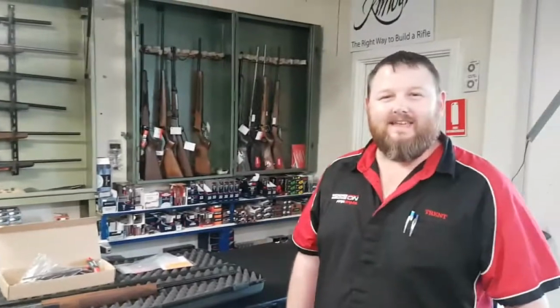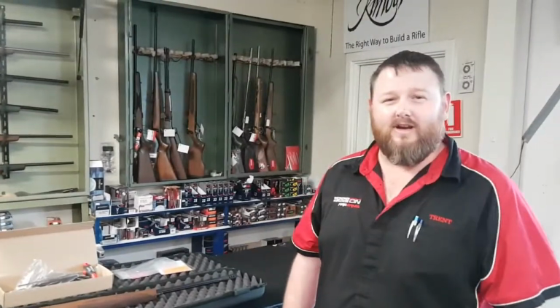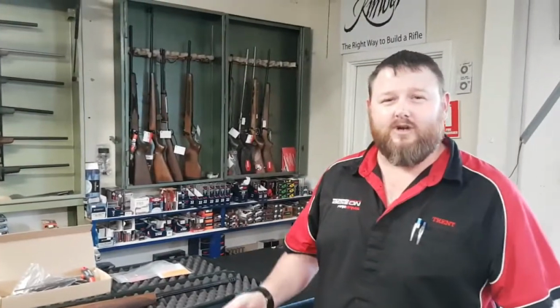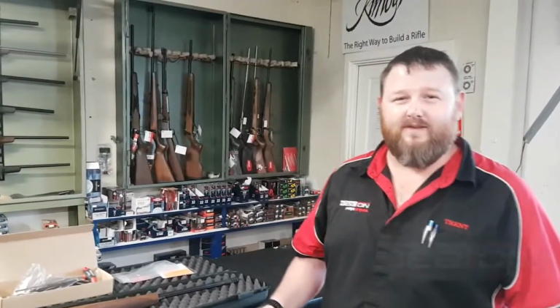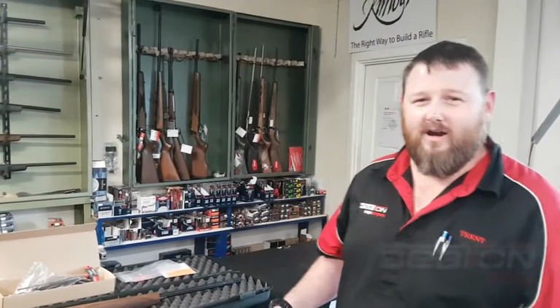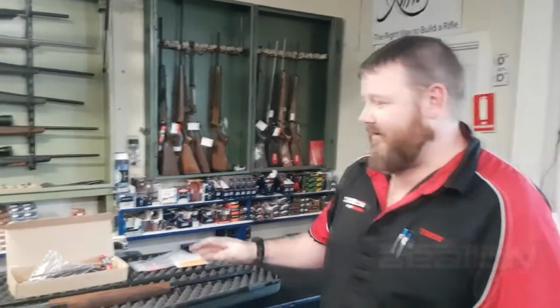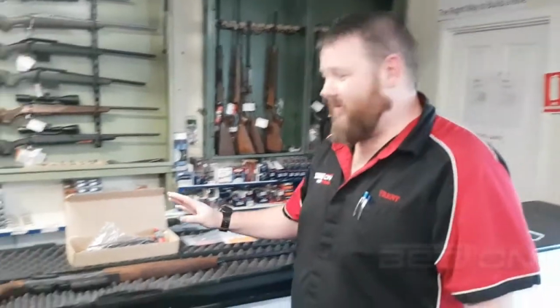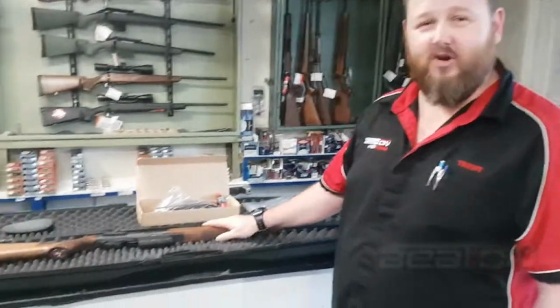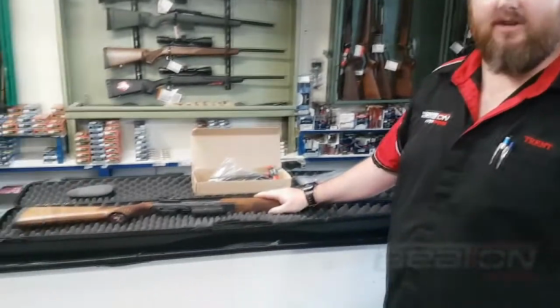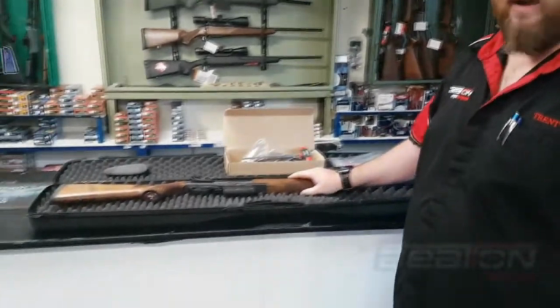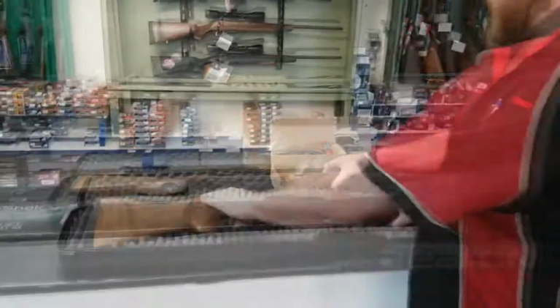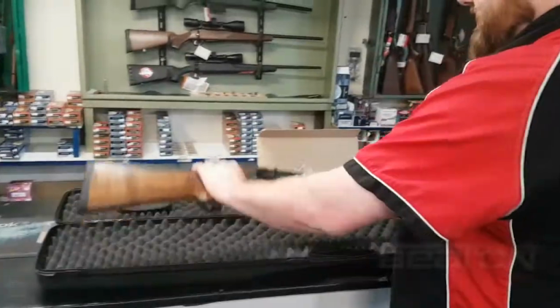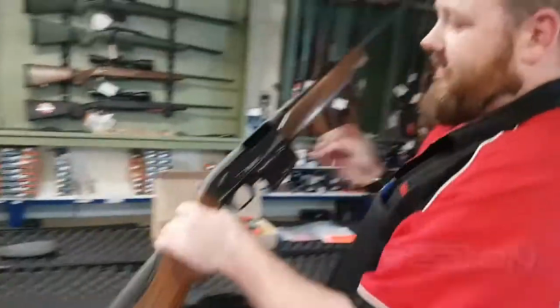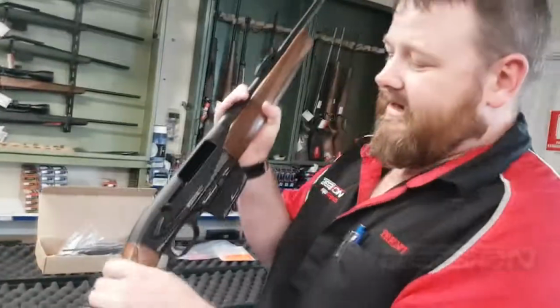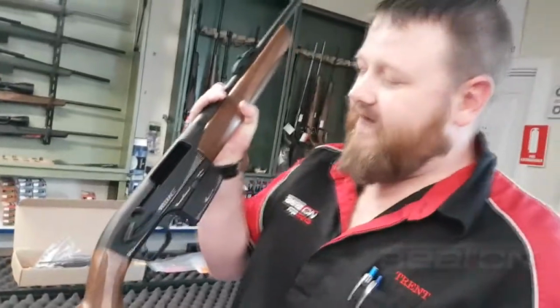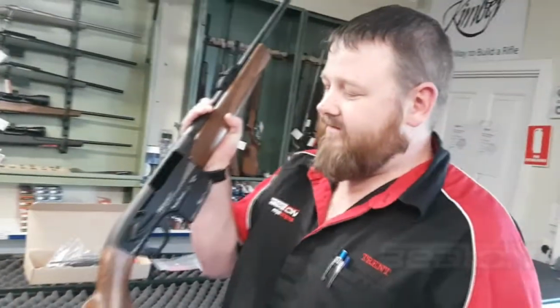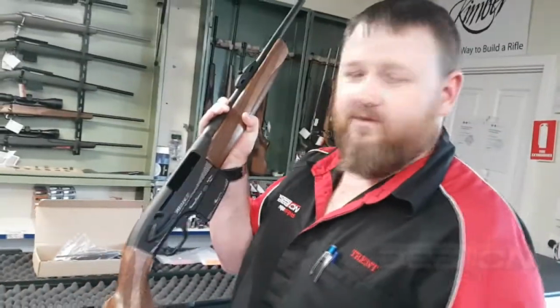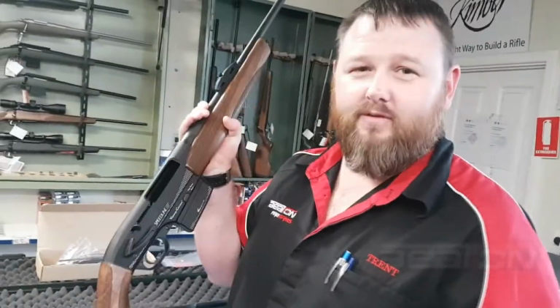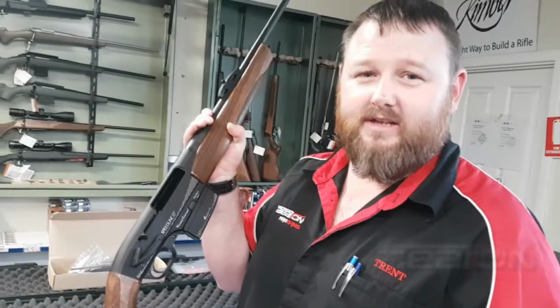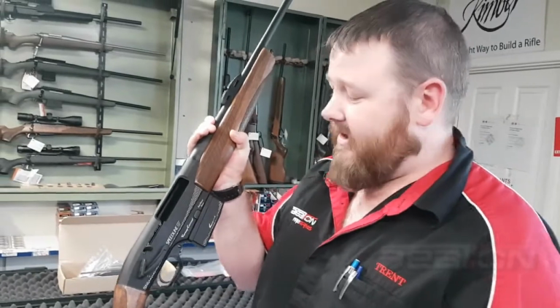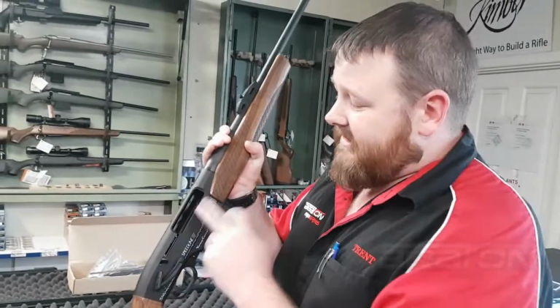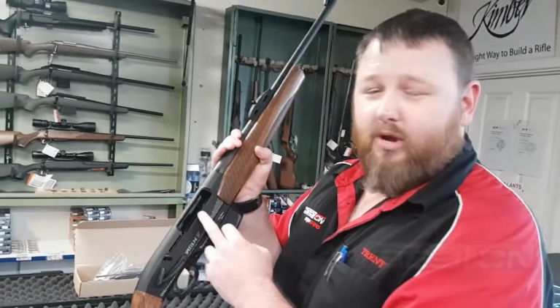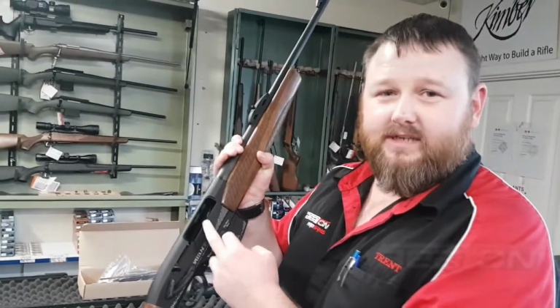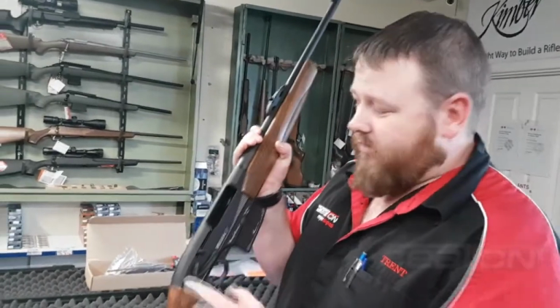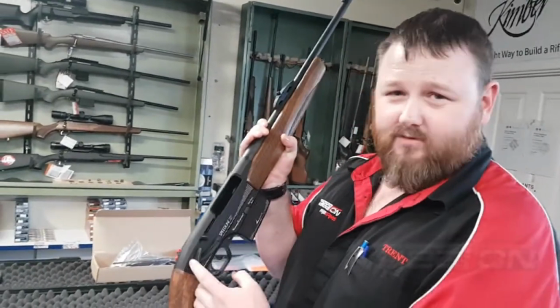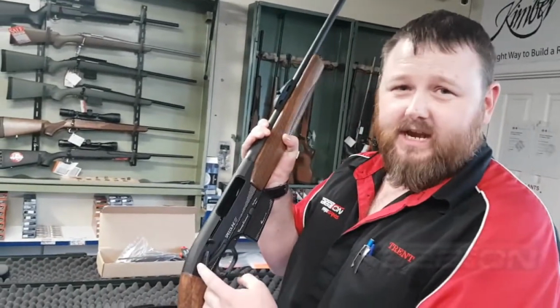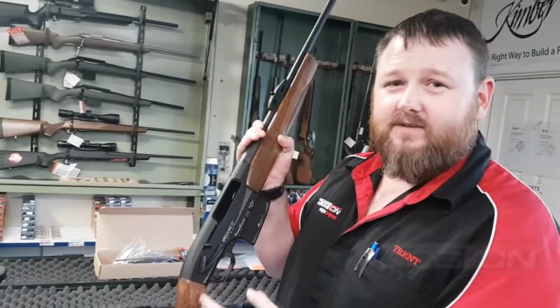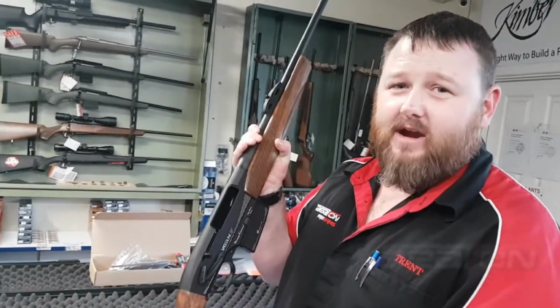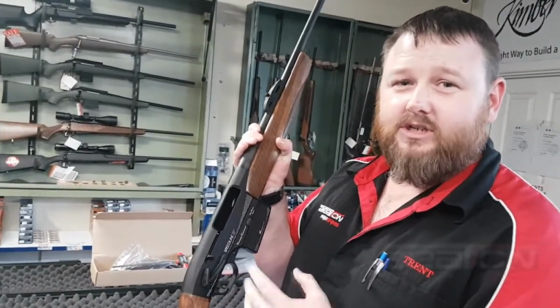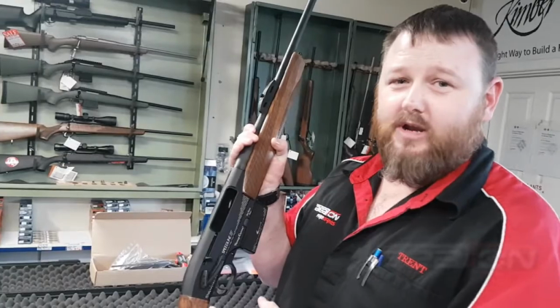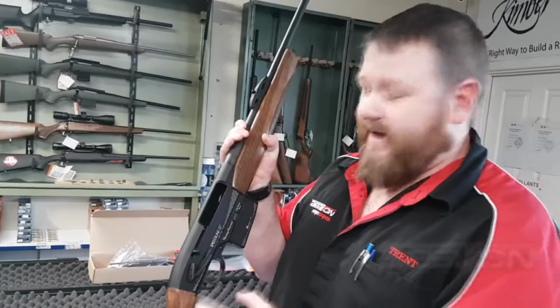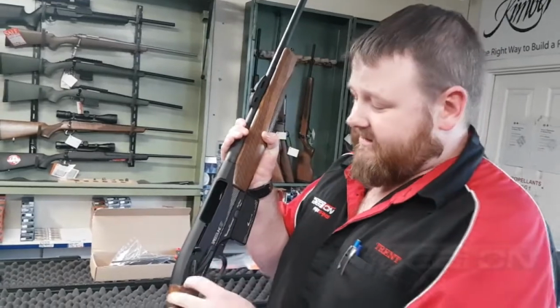G'day guys, Trent from Beaton Firearms, and I'm here today with the Vernie Caron Speedline. This rifle has a very different sort of way that it's operated — it's actually a blowback system with a lever release. This is Vernie Caron's stop and go patented system.